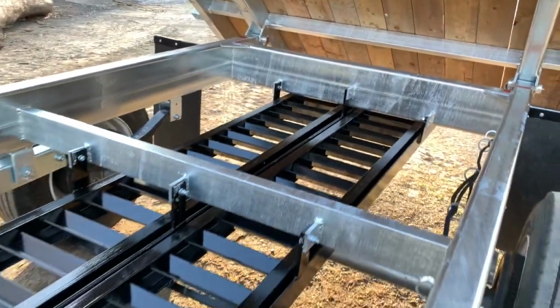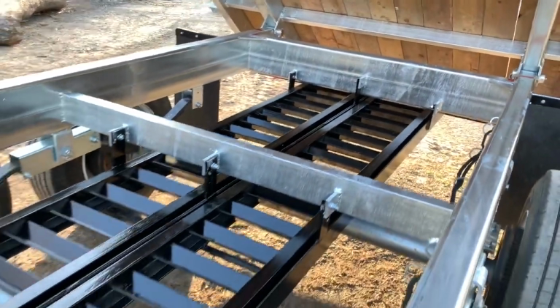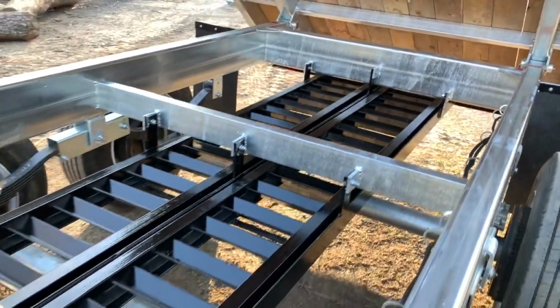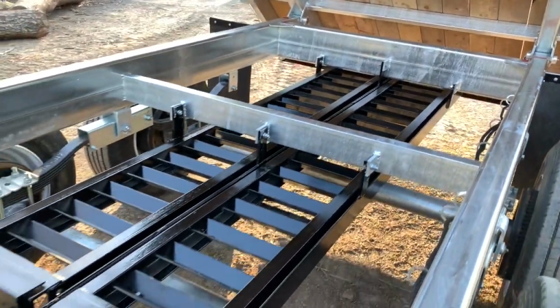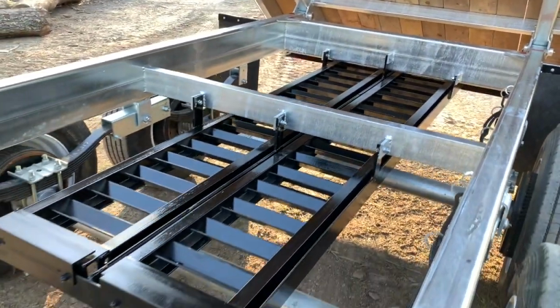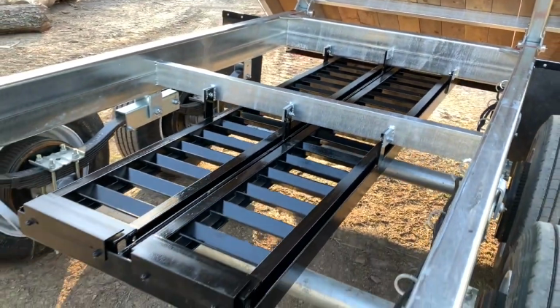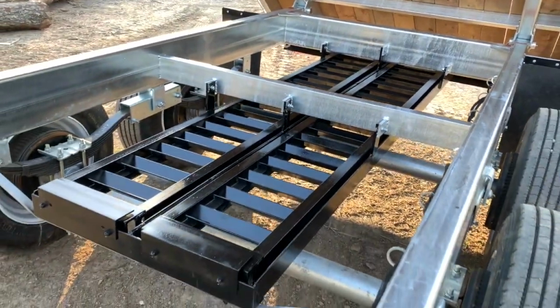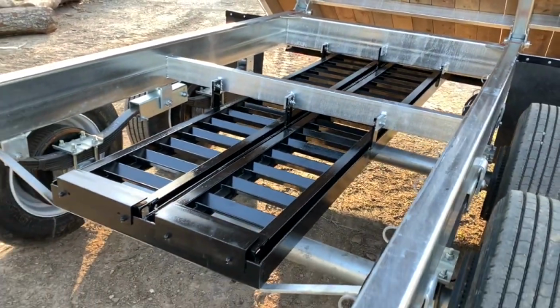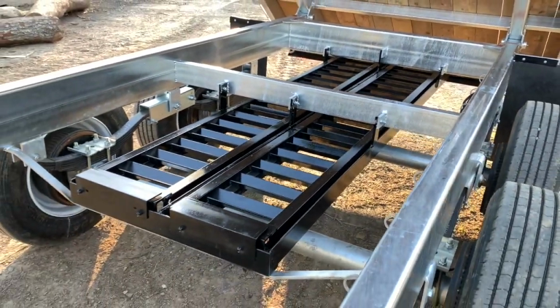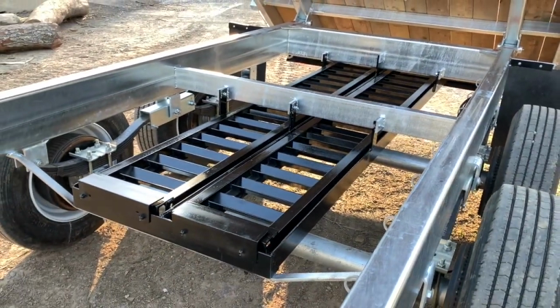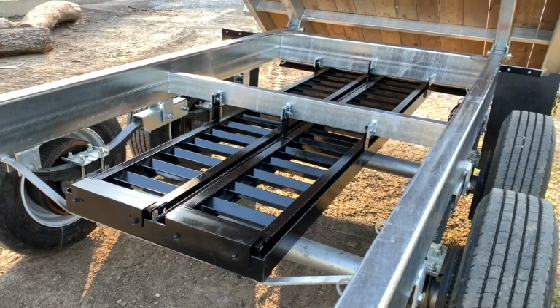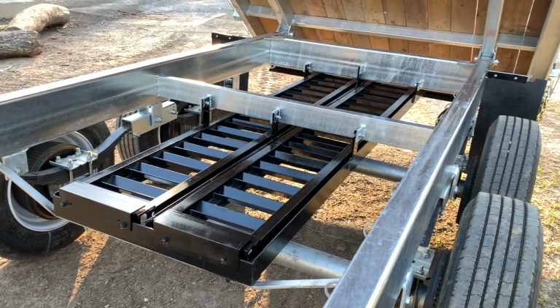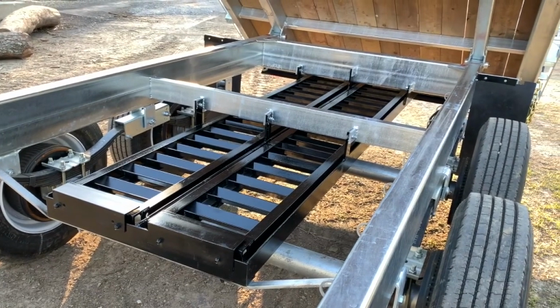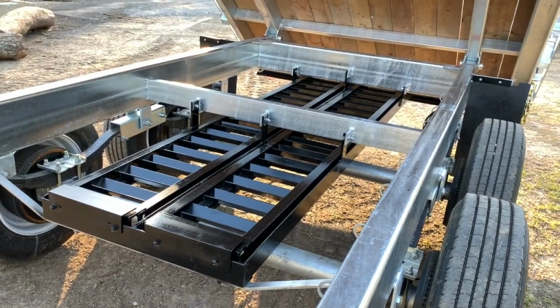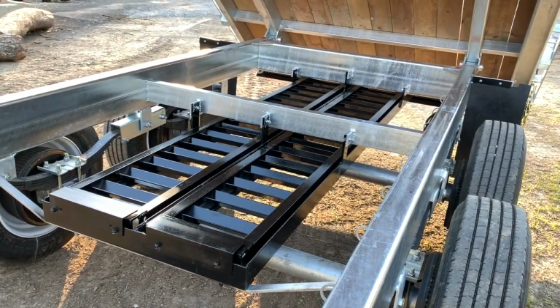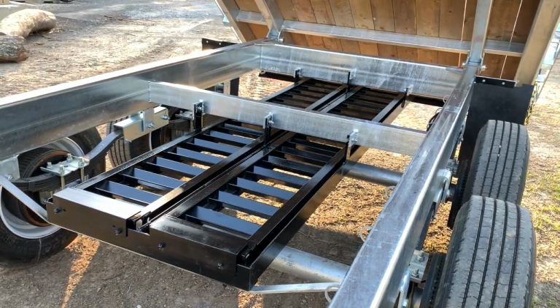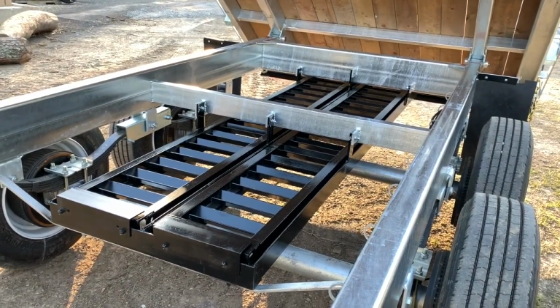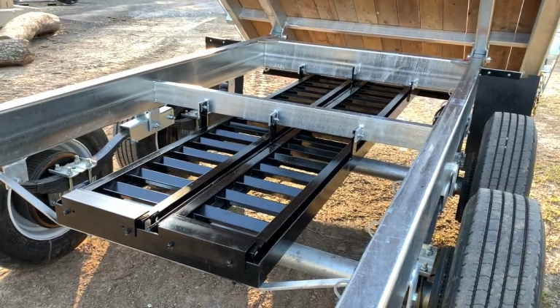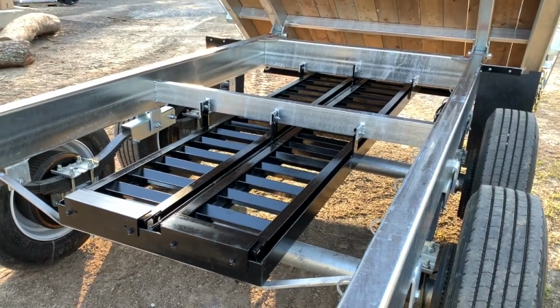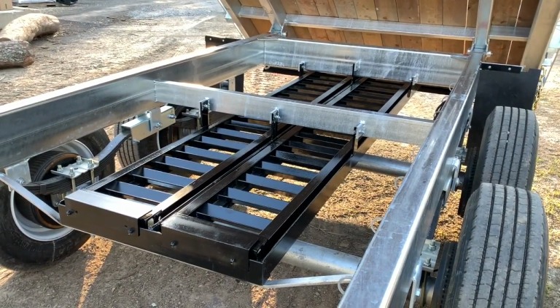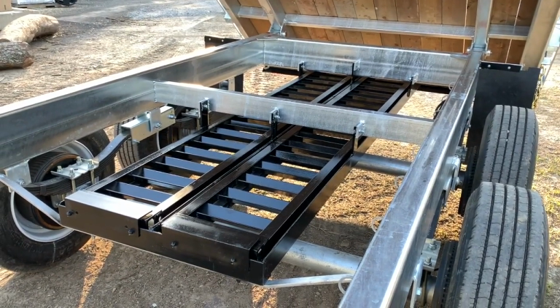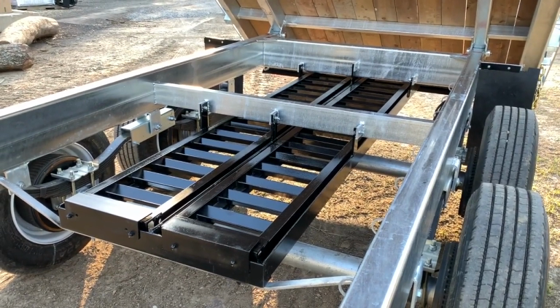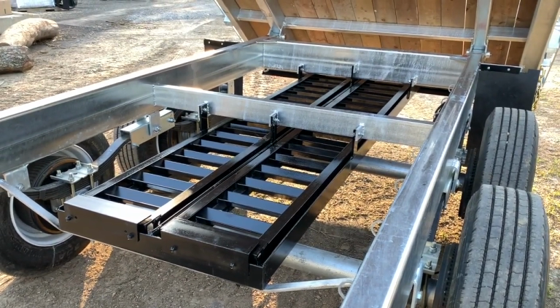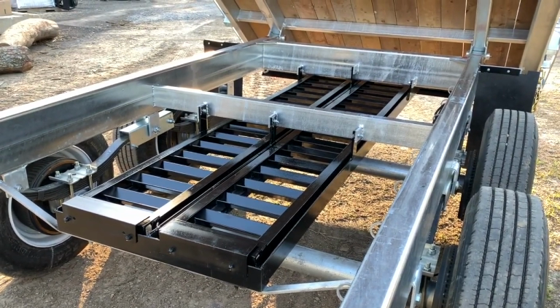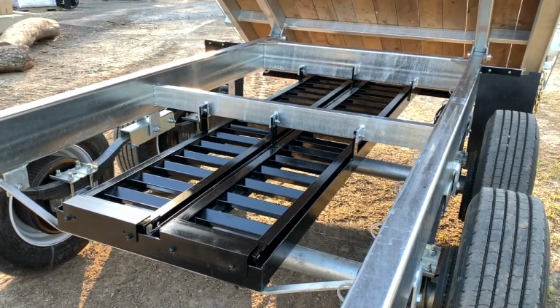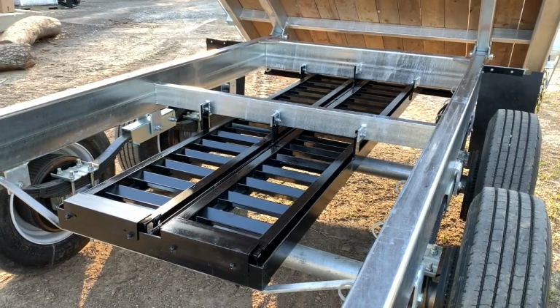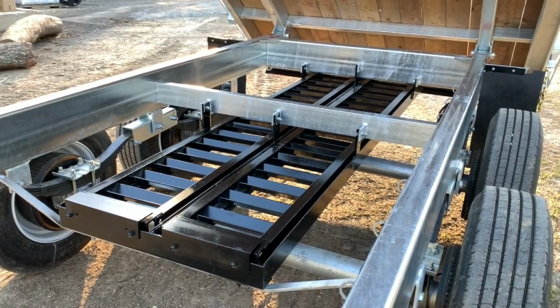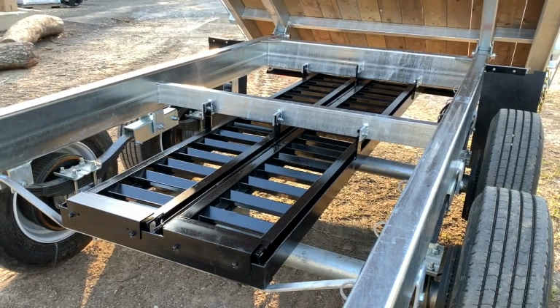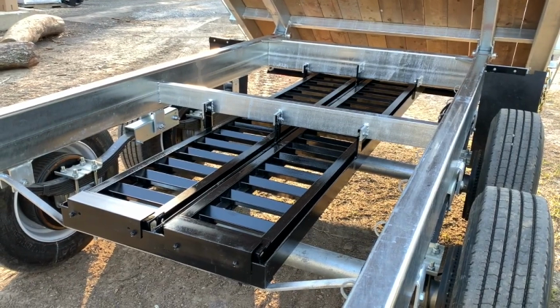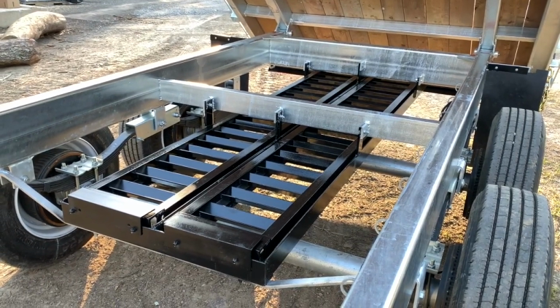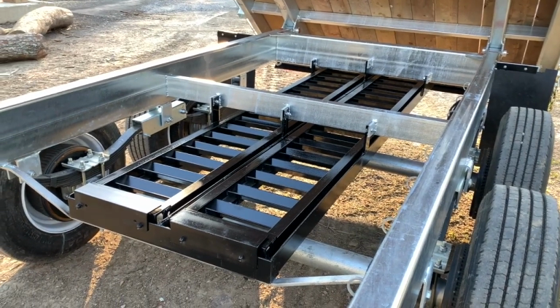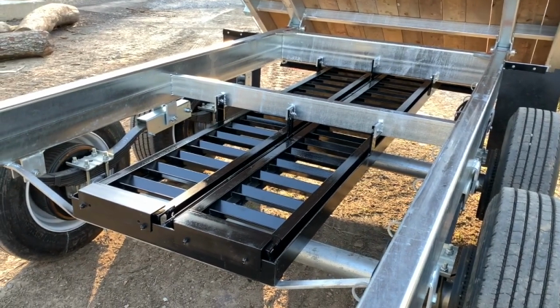These are ladder-style ramps that slide in underneath the trailer — really nice and neat. They are right about 8 feet long and you pull them out and stick them on the end rack.